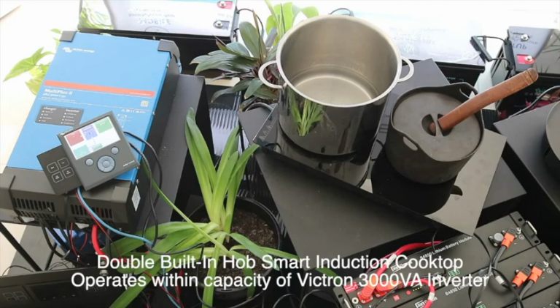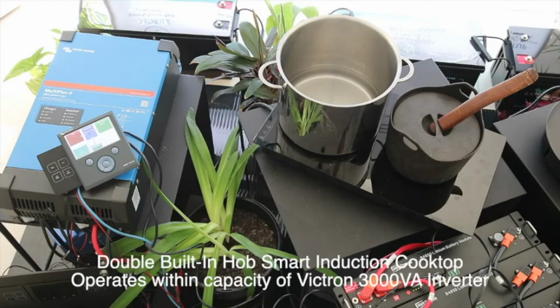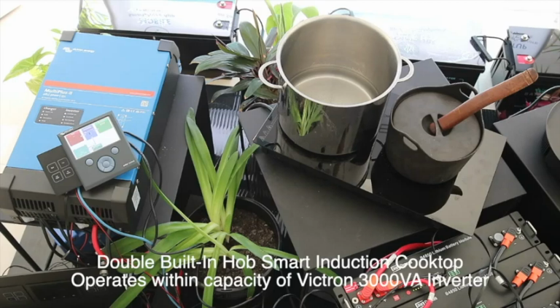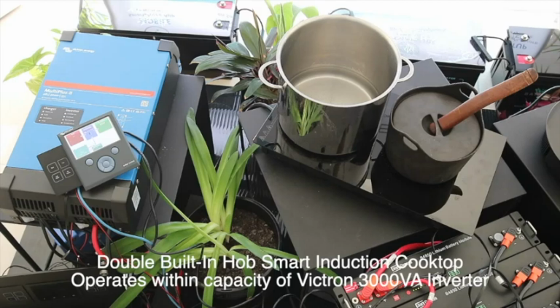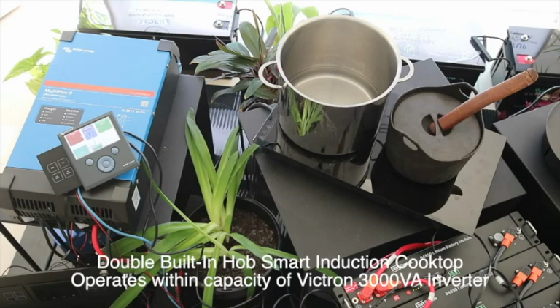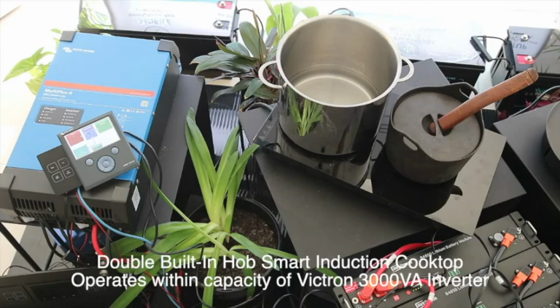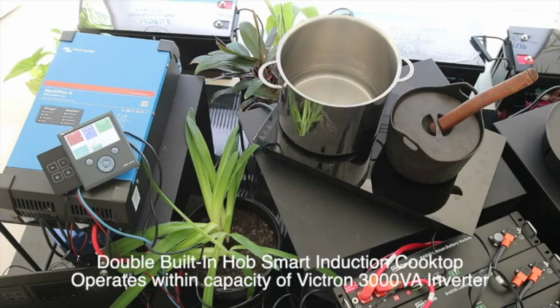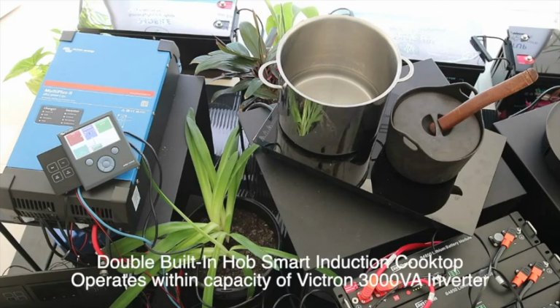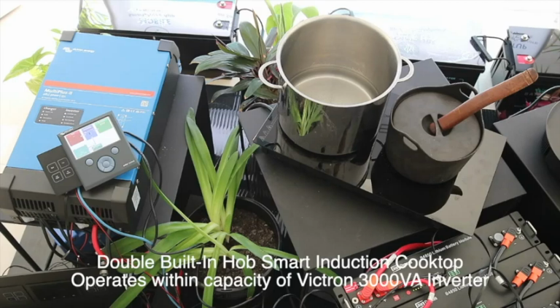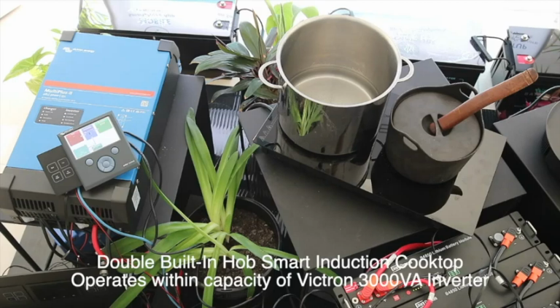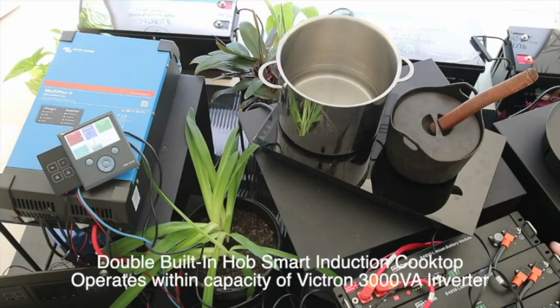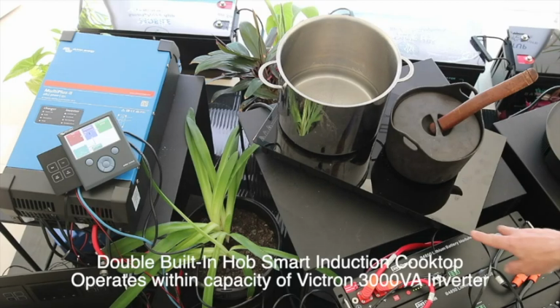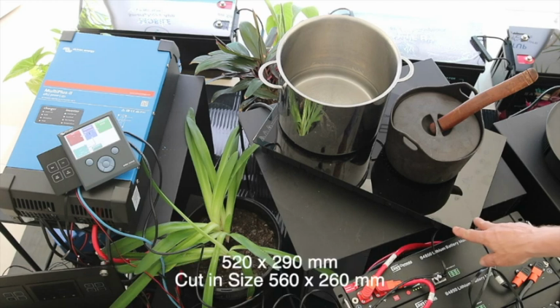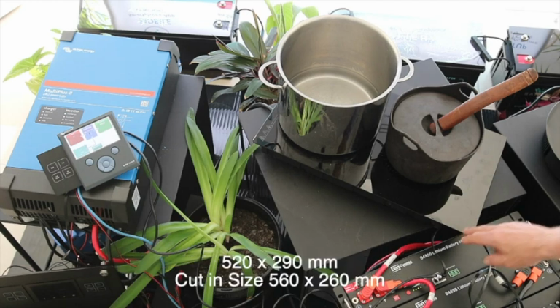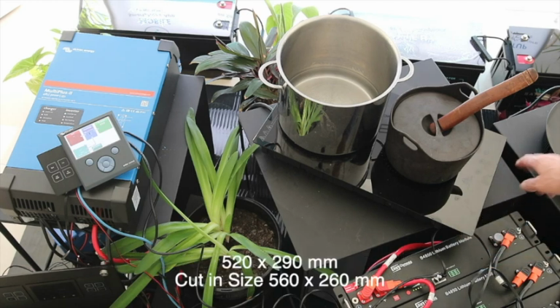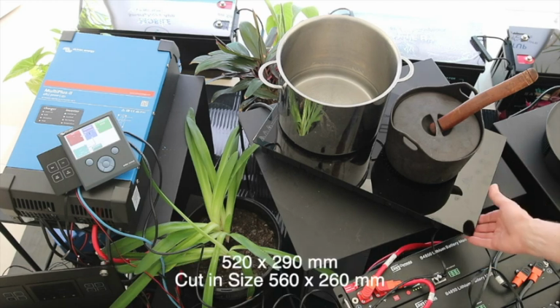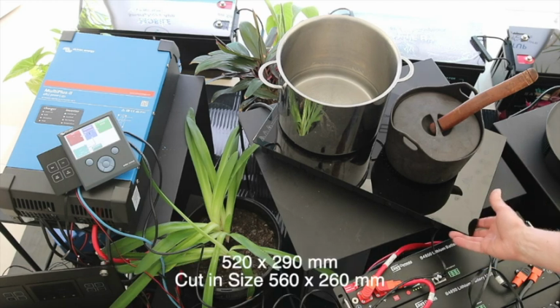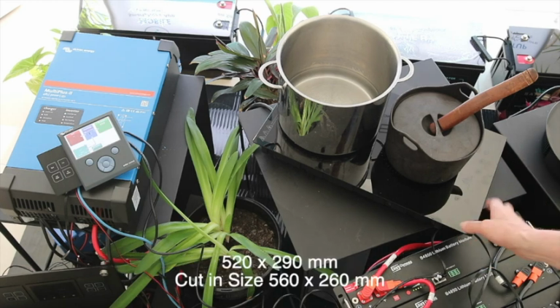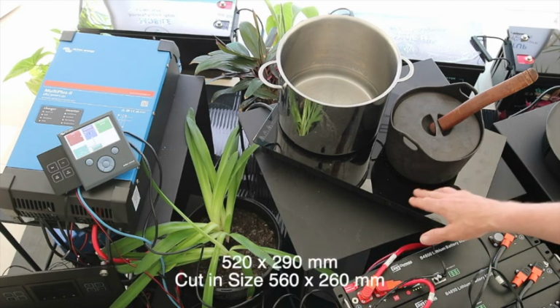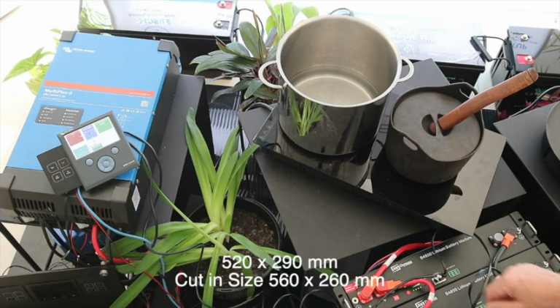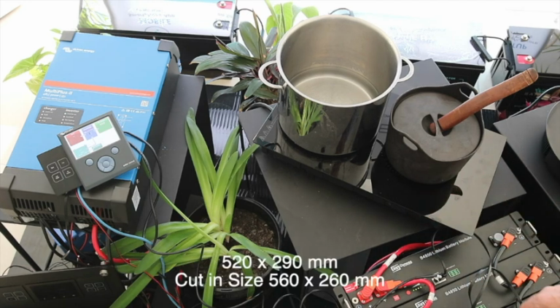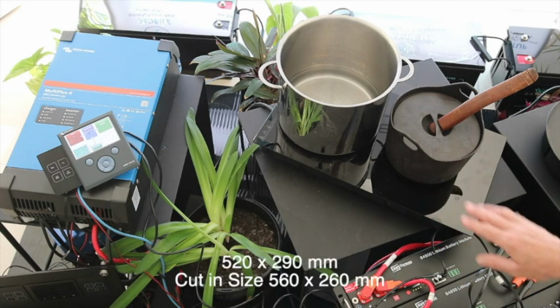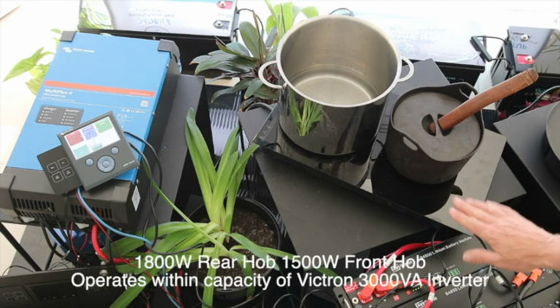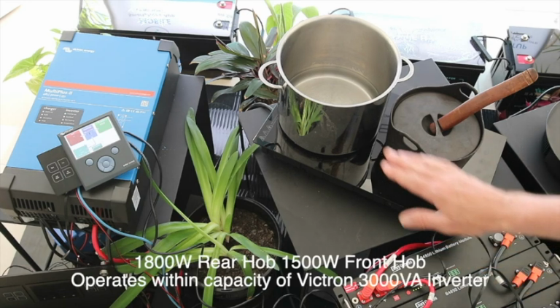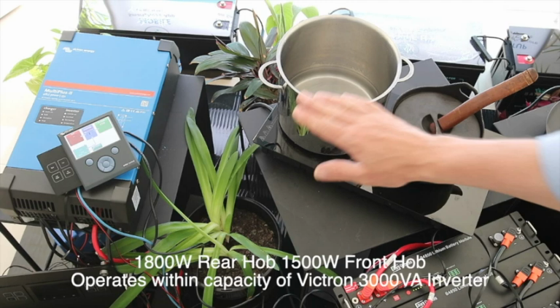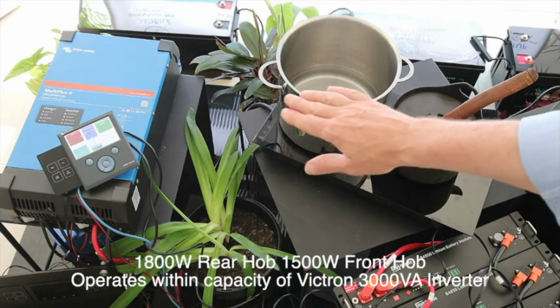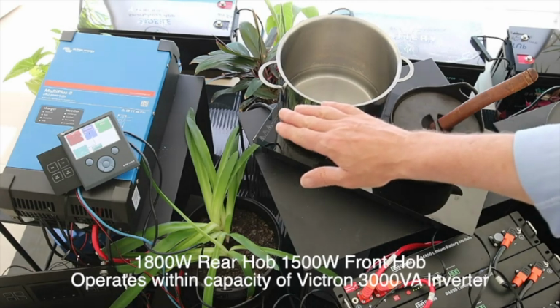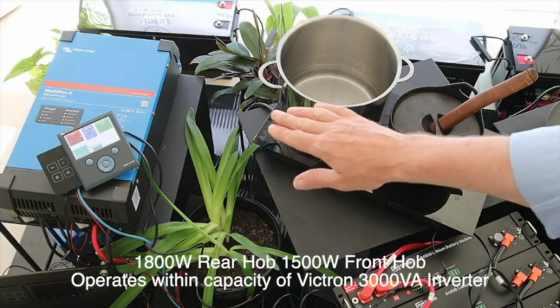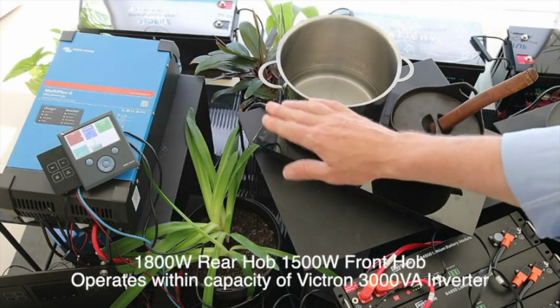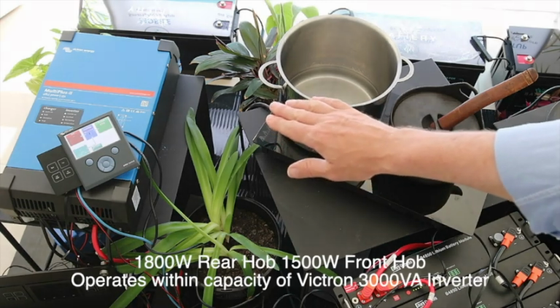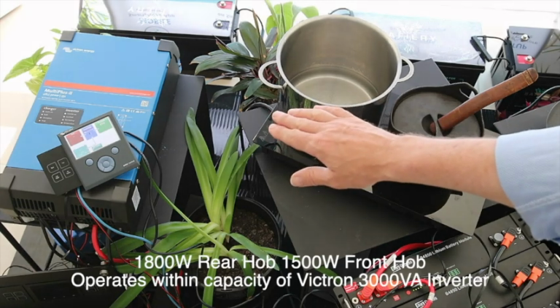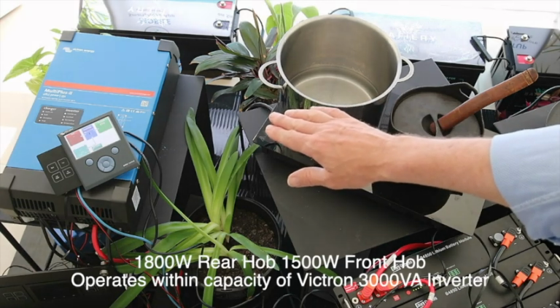Hi, Bruce from Safari. We're going to look at our built-in double hob here today. This unit is 520mm long and 290mm wide. It's designed to be built-in, and it's matched exactly with that 3,000 watt inverter that you can see over there.